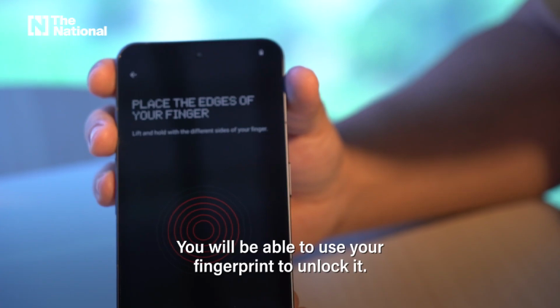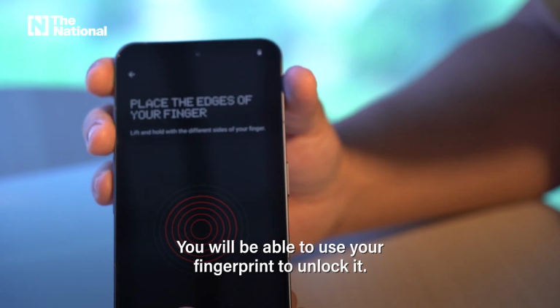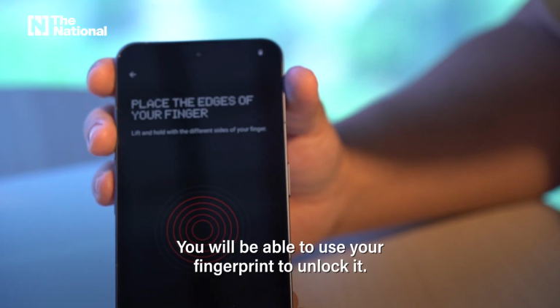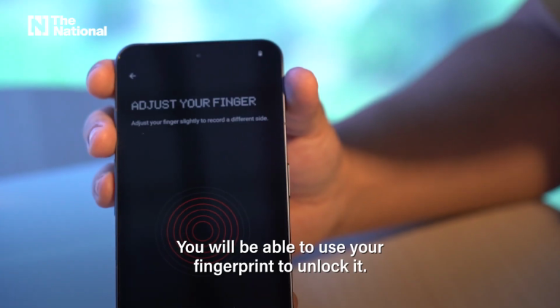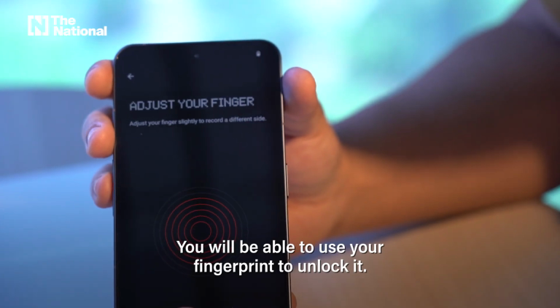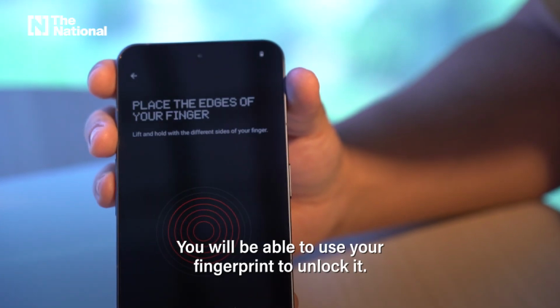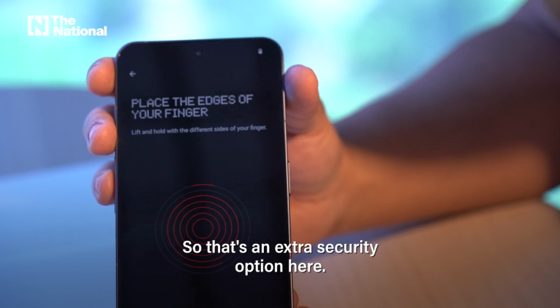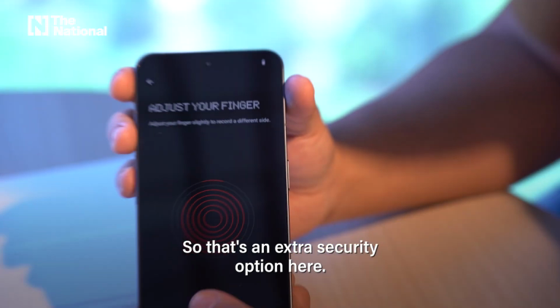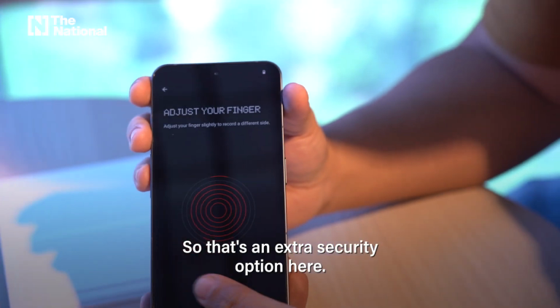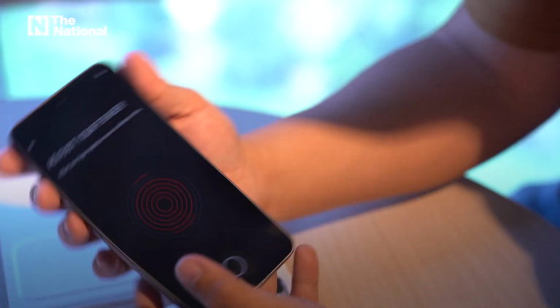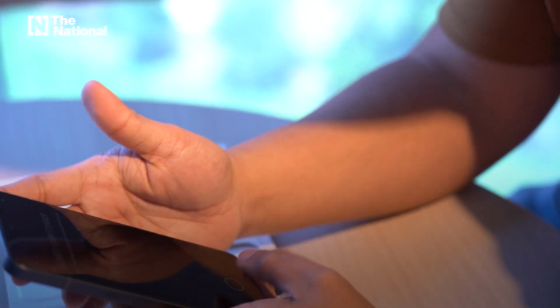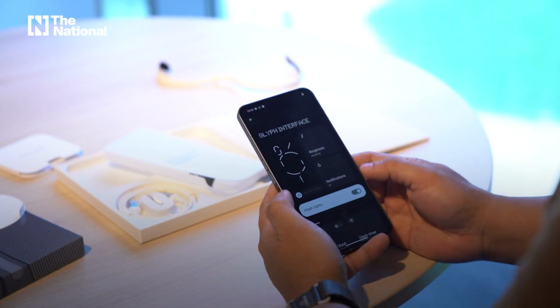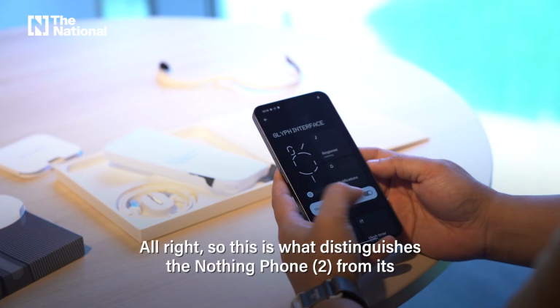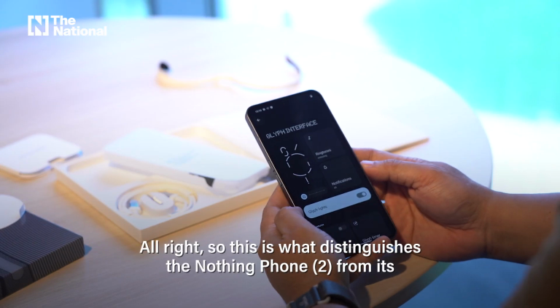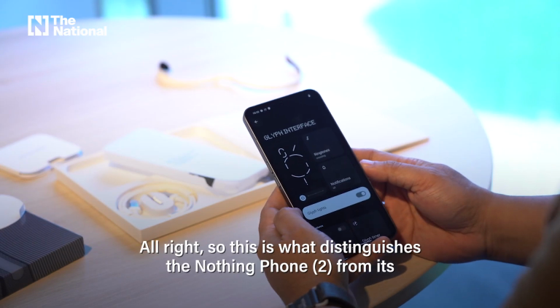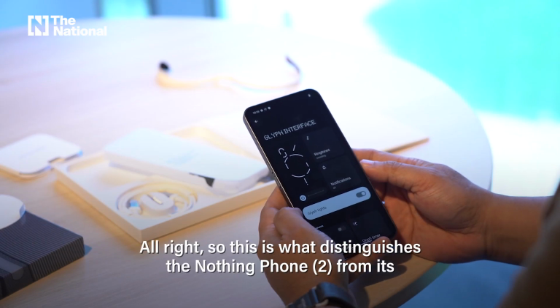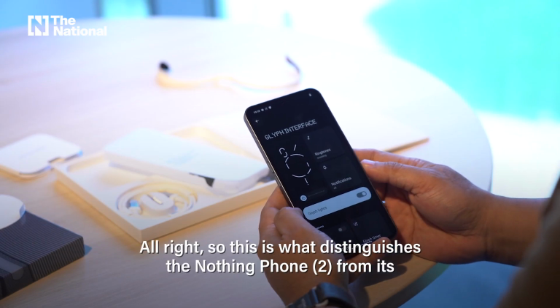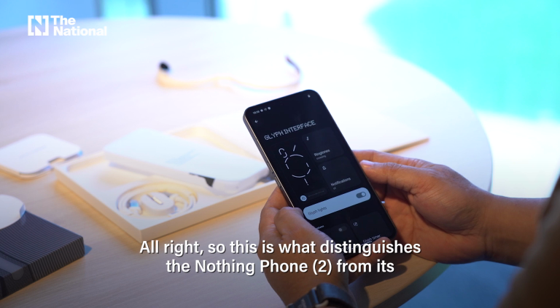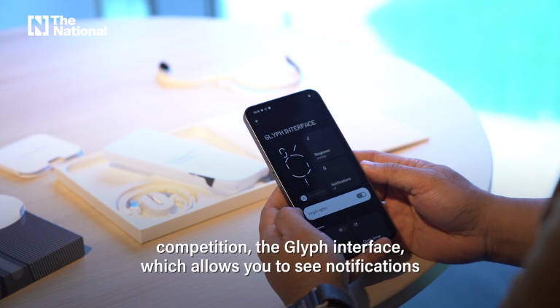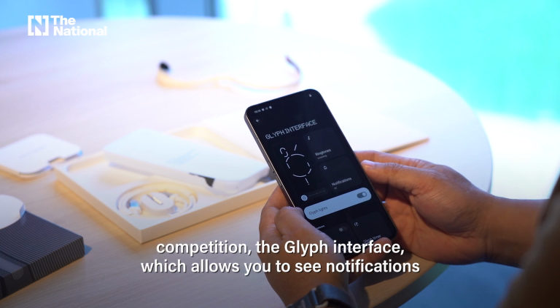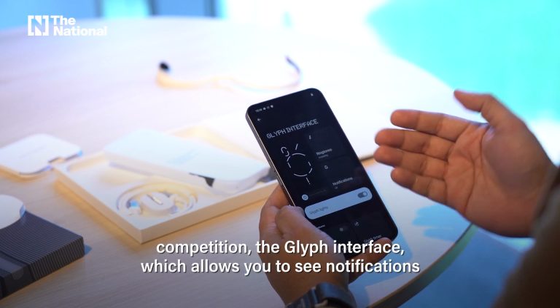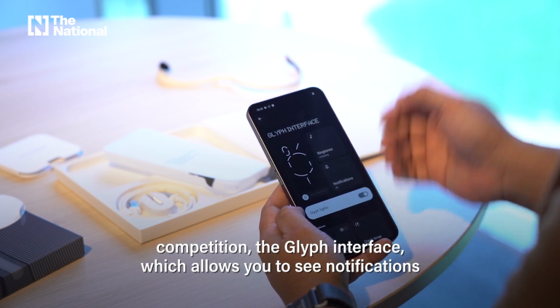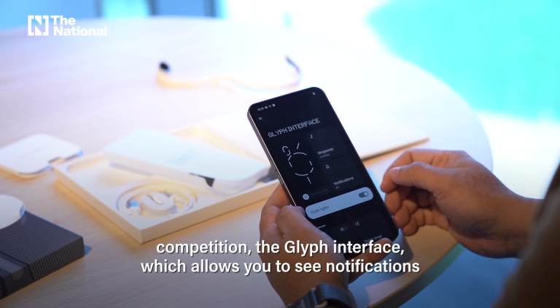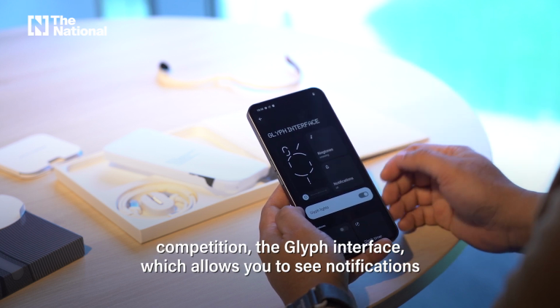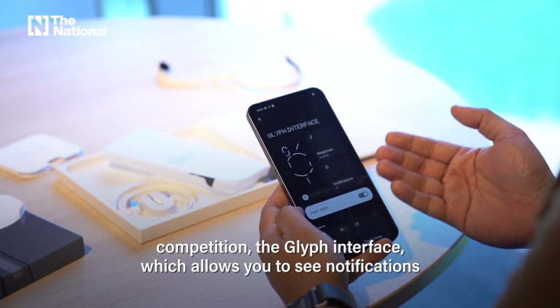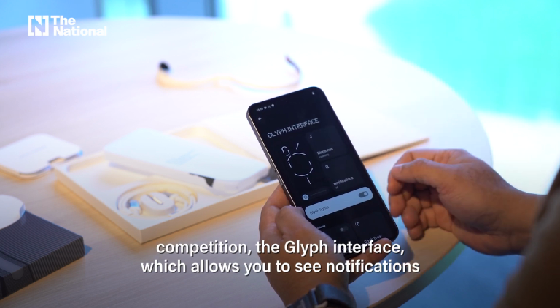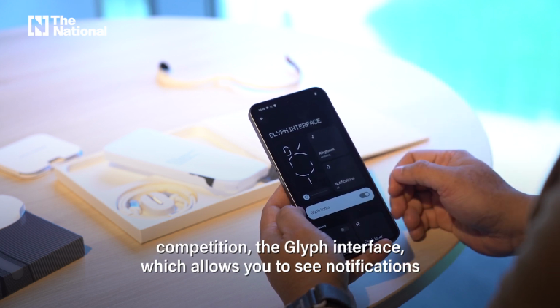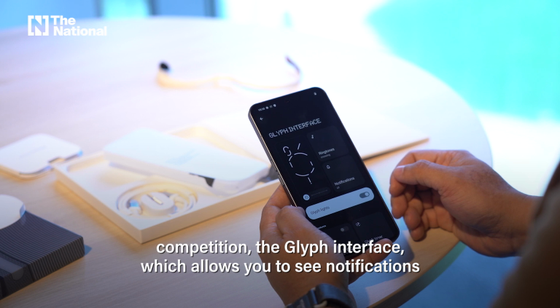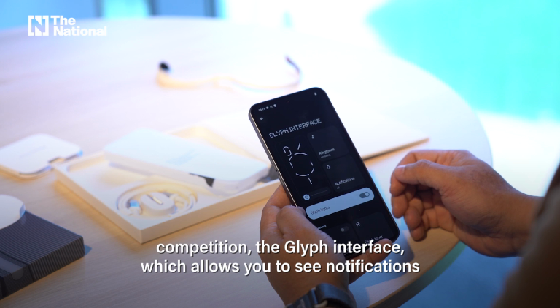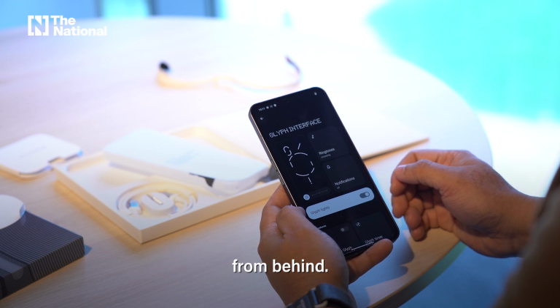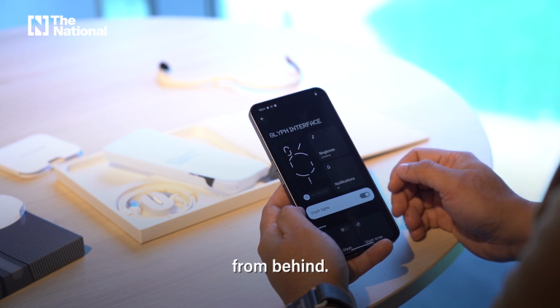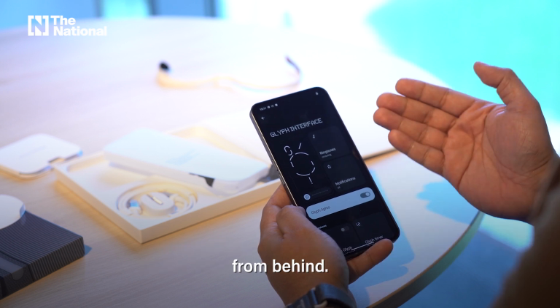You will be able to use your fingerprint to unlock it, so that's an extra security option. This is what distinguishes the Nothing Phone 2 from its competition: the glyph interface, which allows you to see notifications from behind.